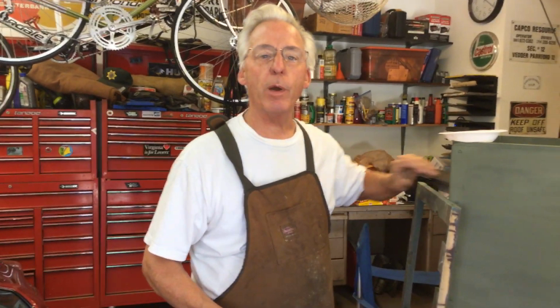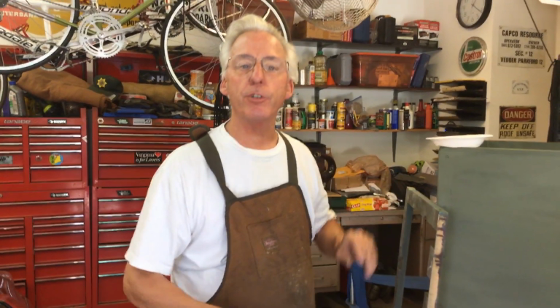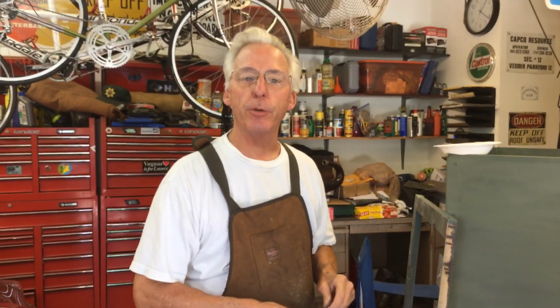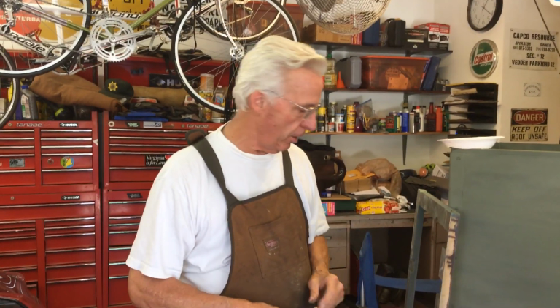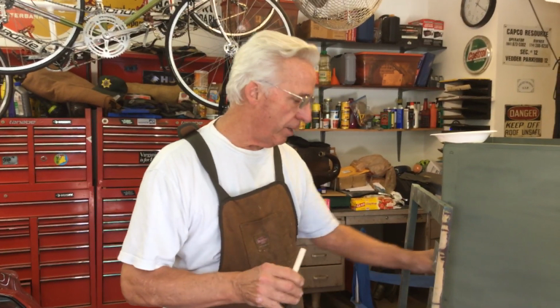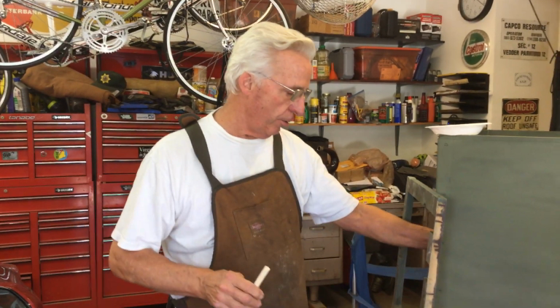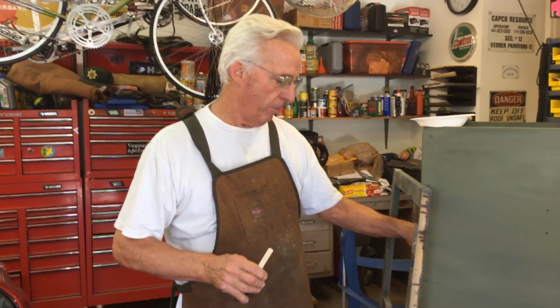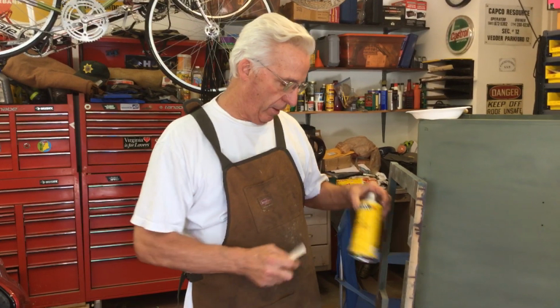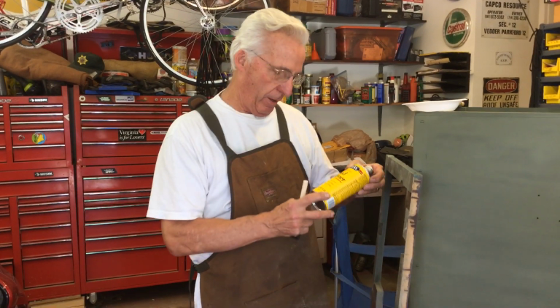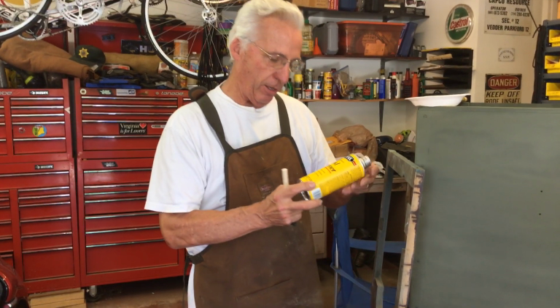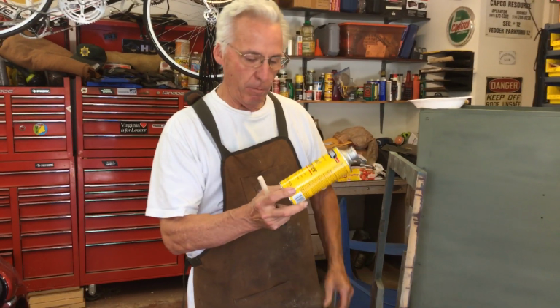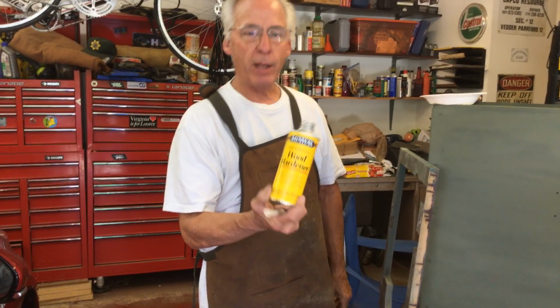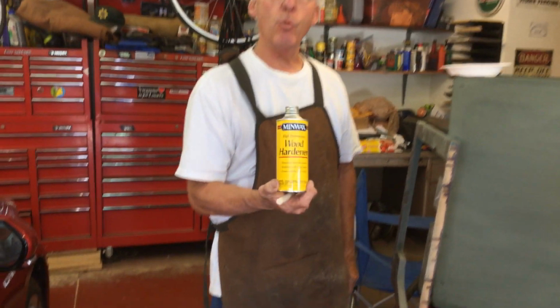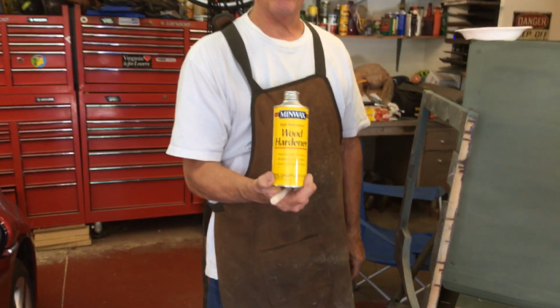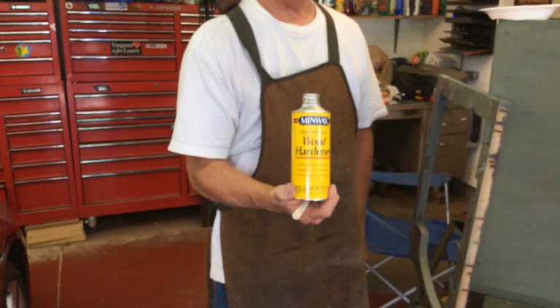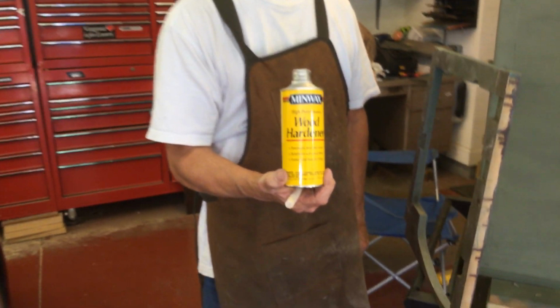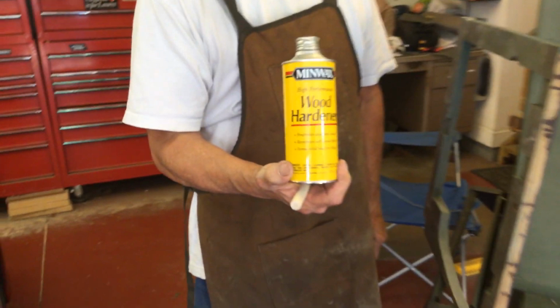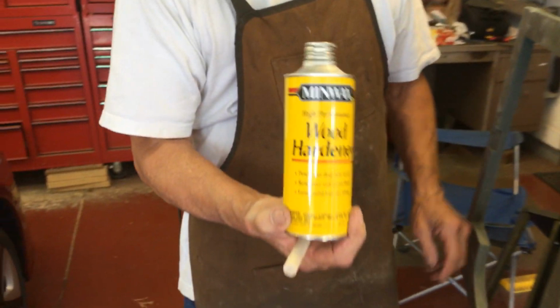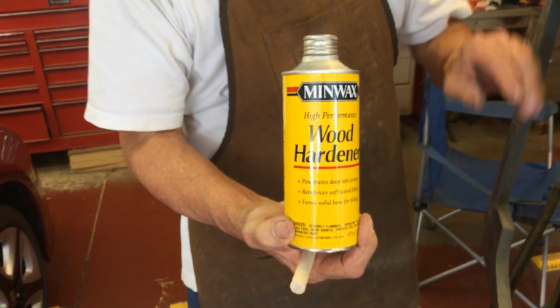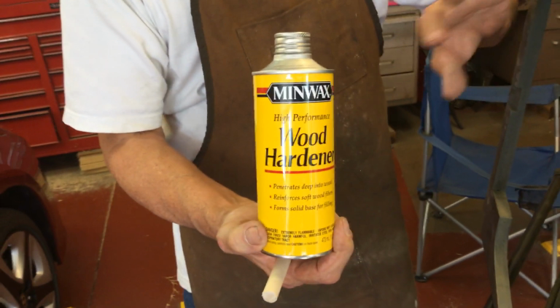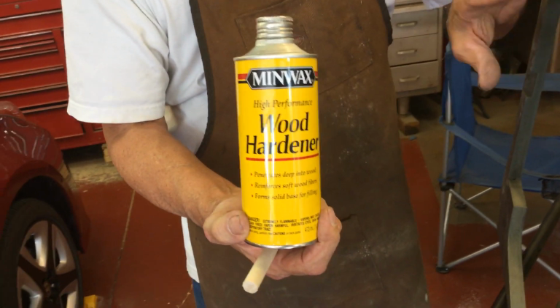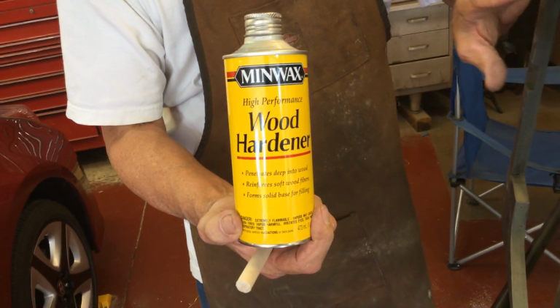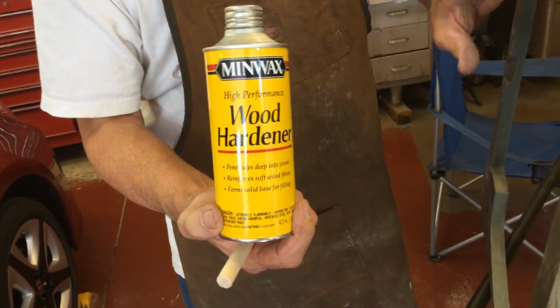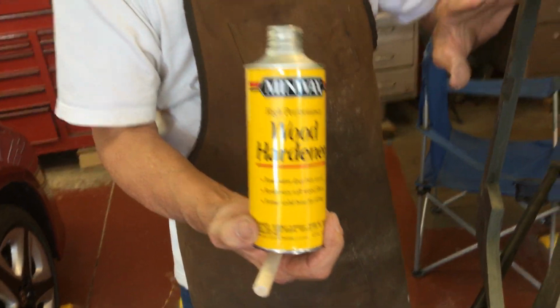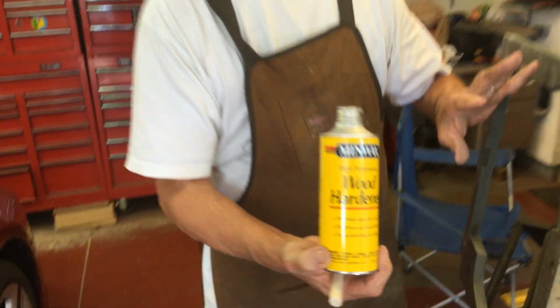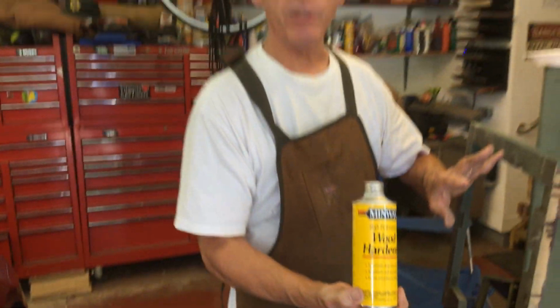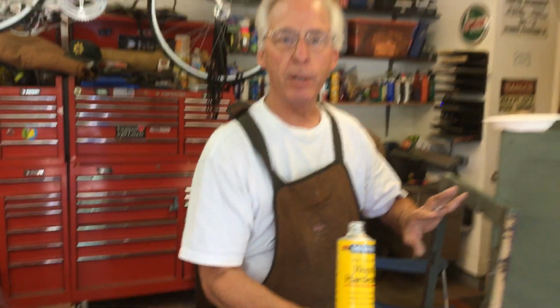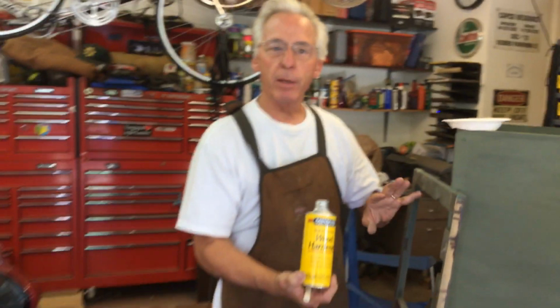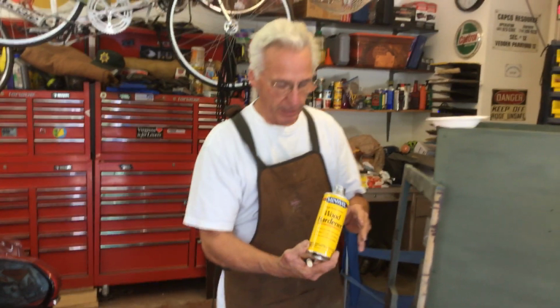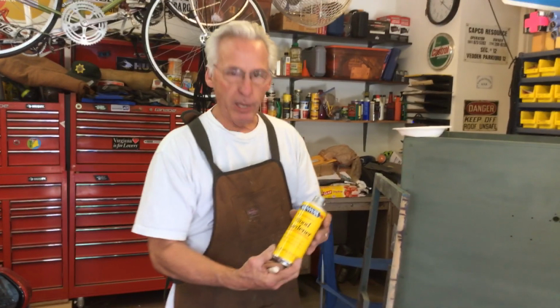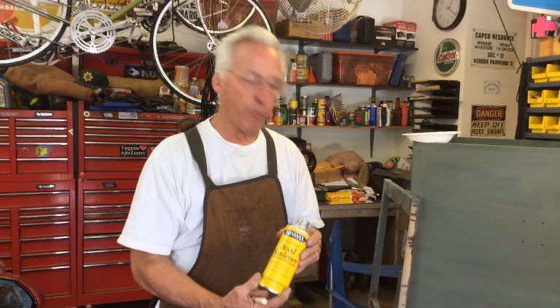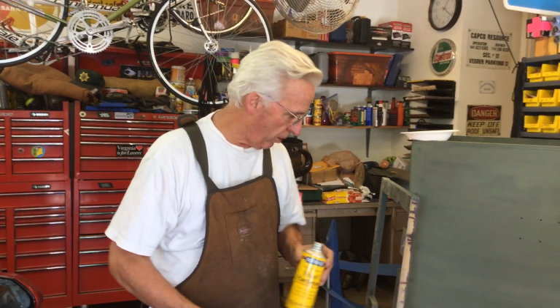I said, what do I do? I showed it to him. He says, what you need to do is get this Minwax wood hardener — this stuff hardens up the wood. I was really impressed. And he says, yeah, the stuff really works.